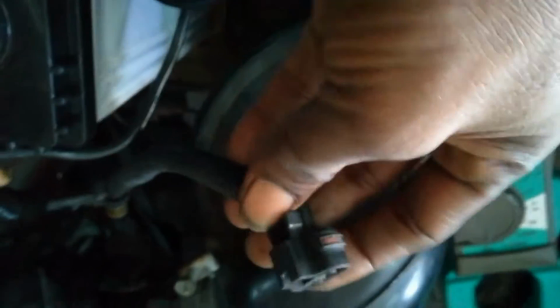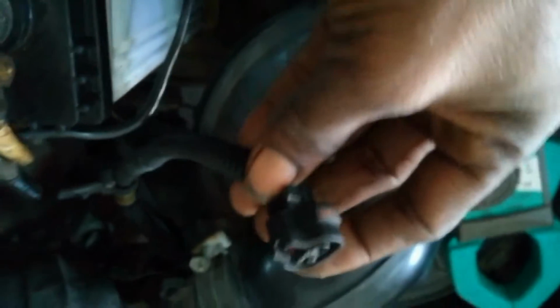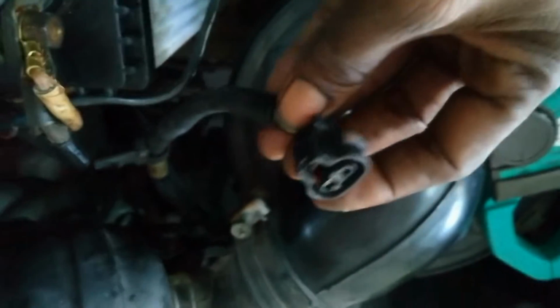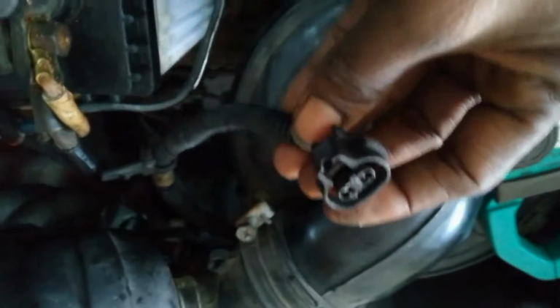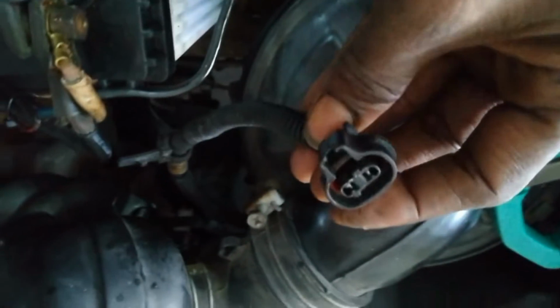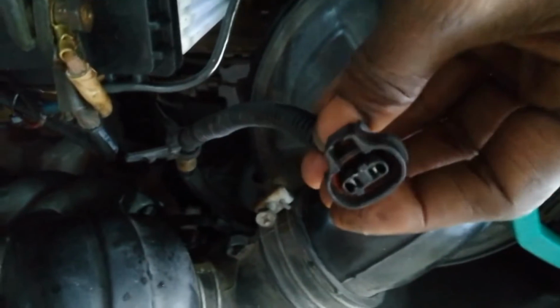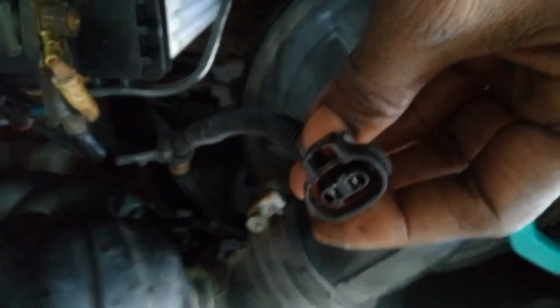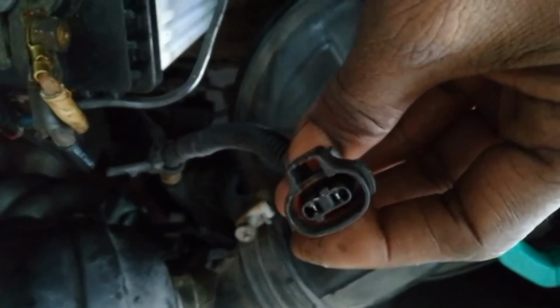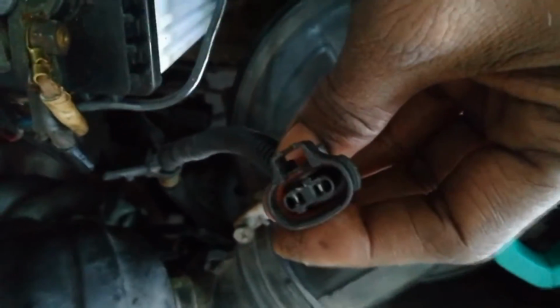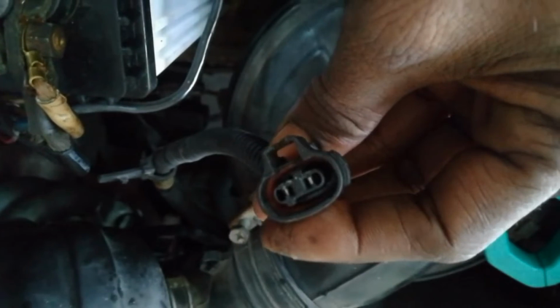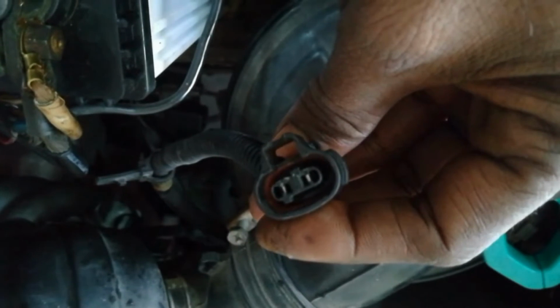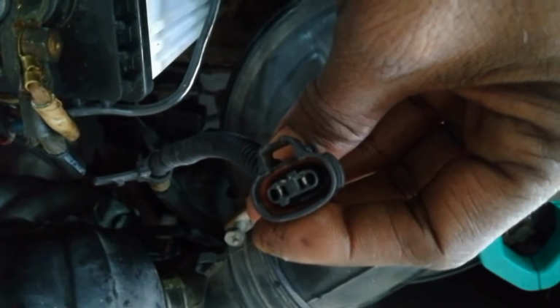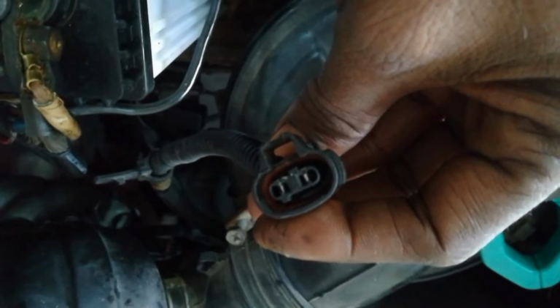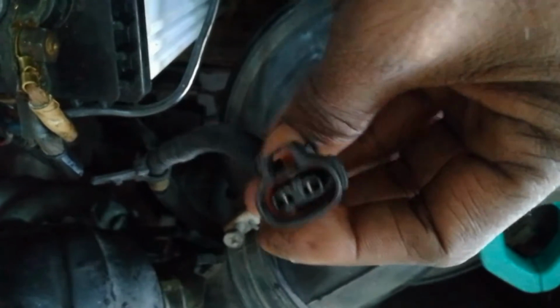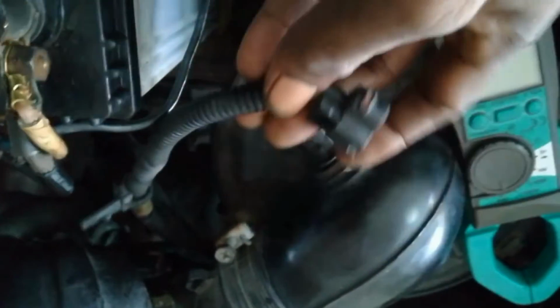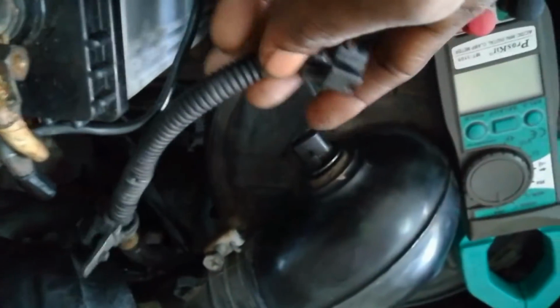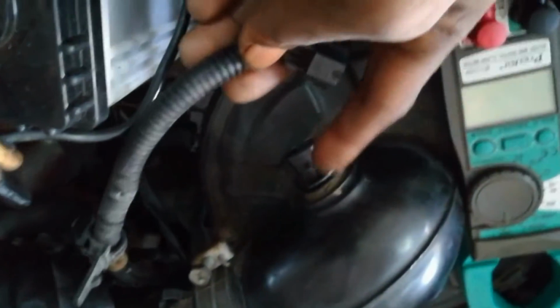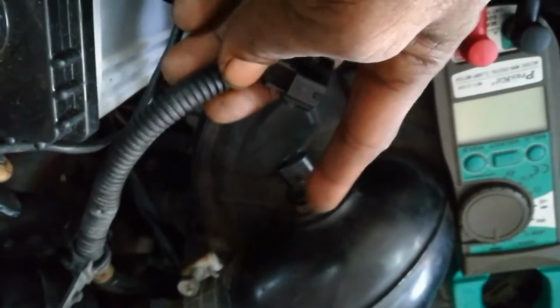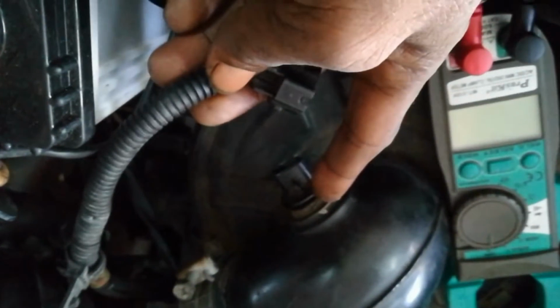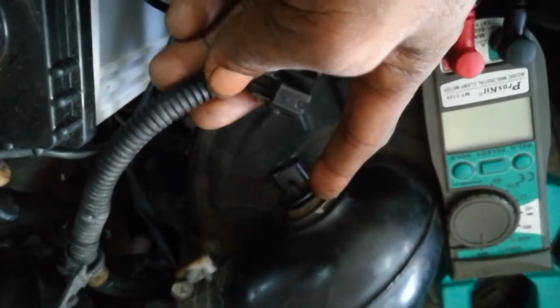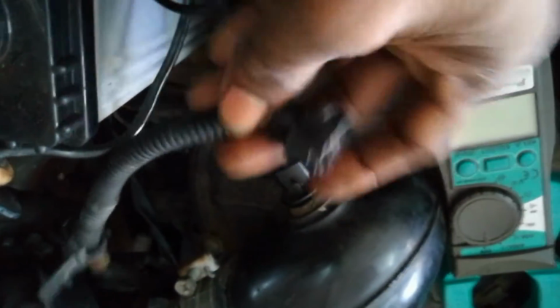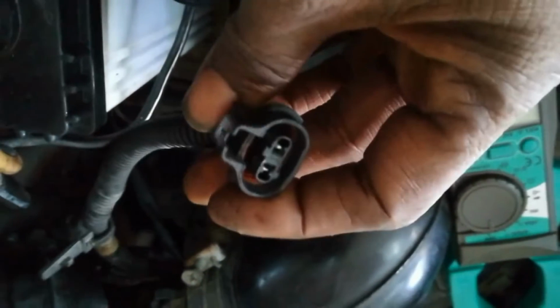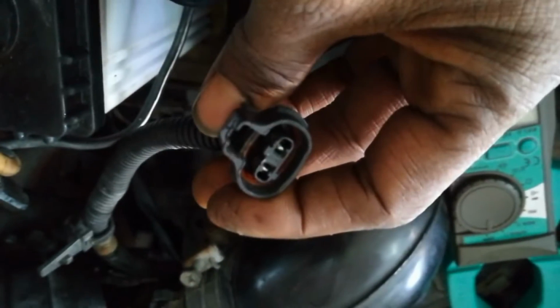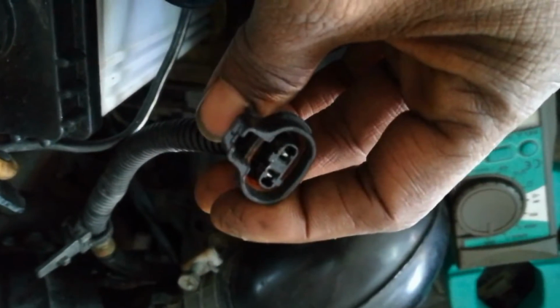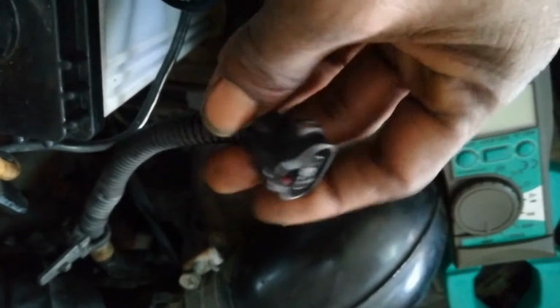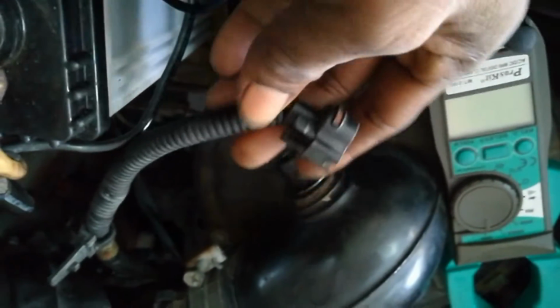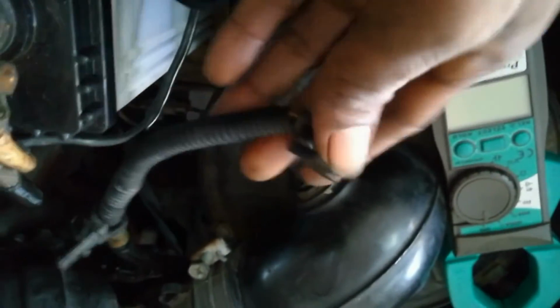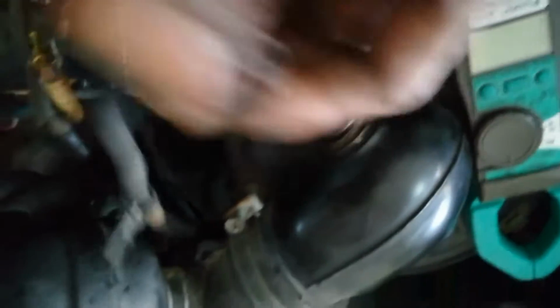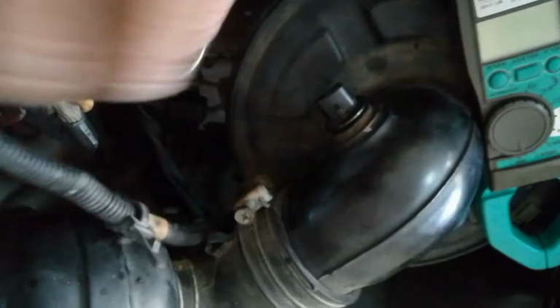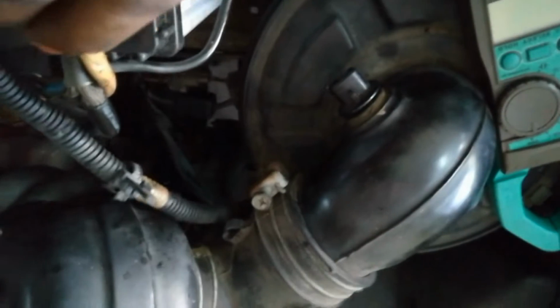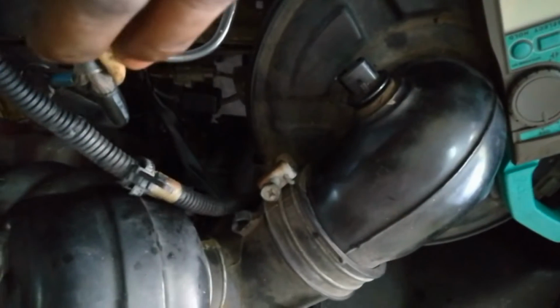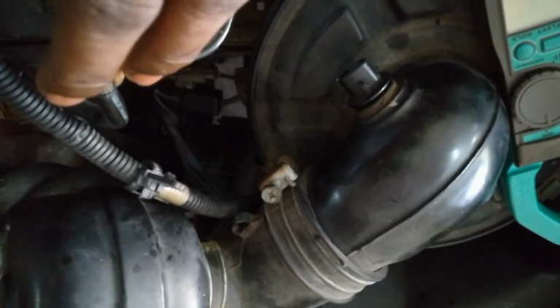On mass air flow sensor equipped vehicles, the IAT is part of the MAP sensor. The IAT is connected to the THA terminal on the ECM.